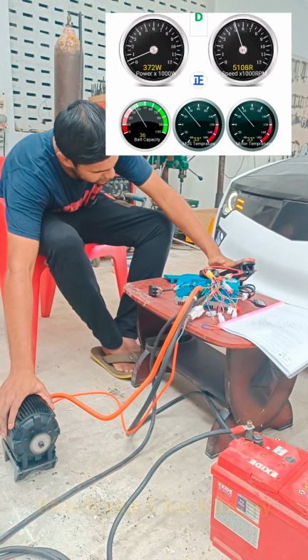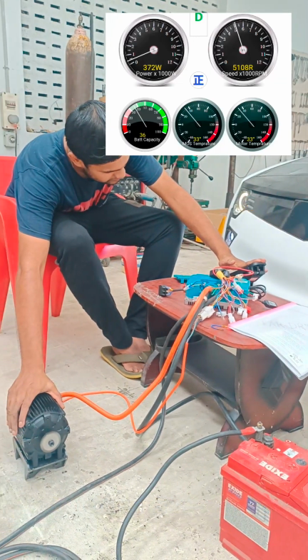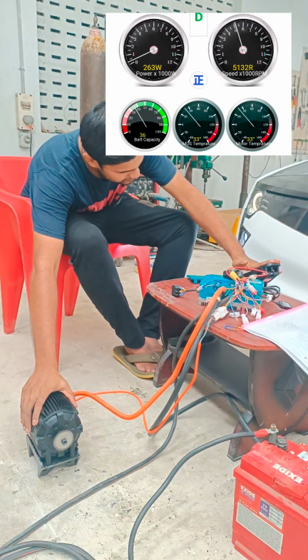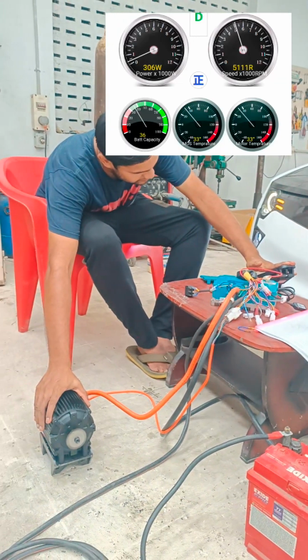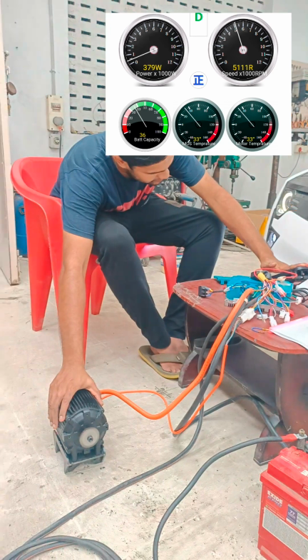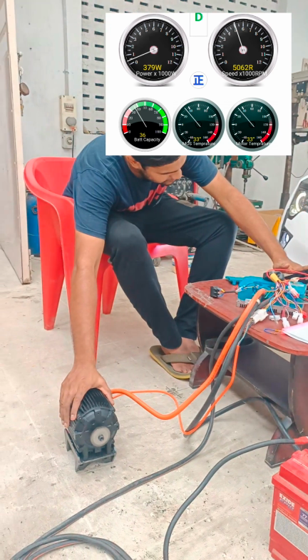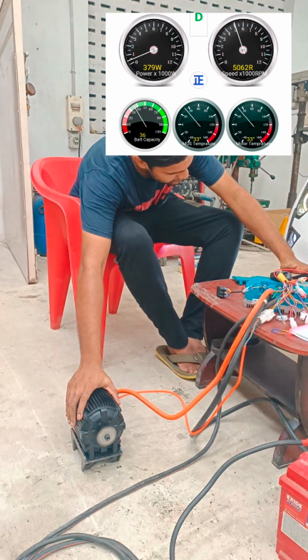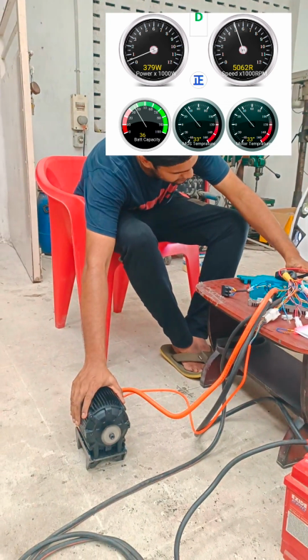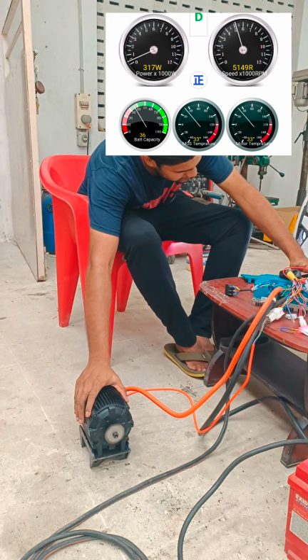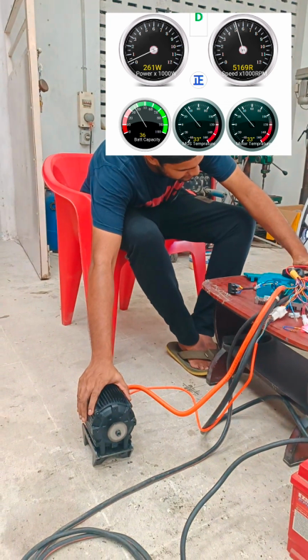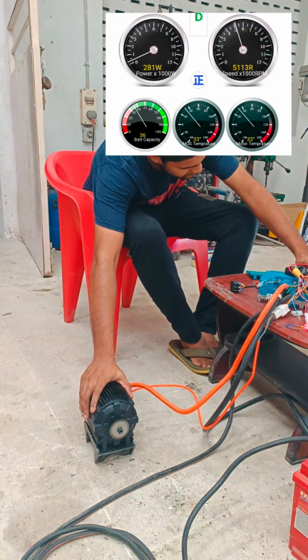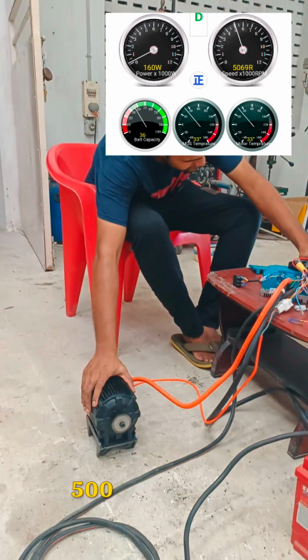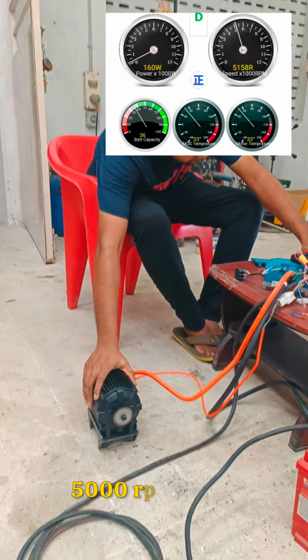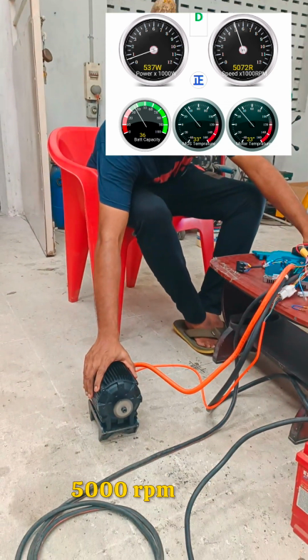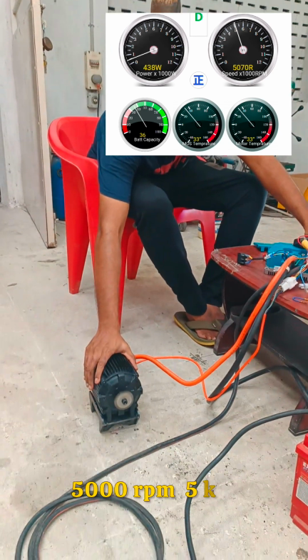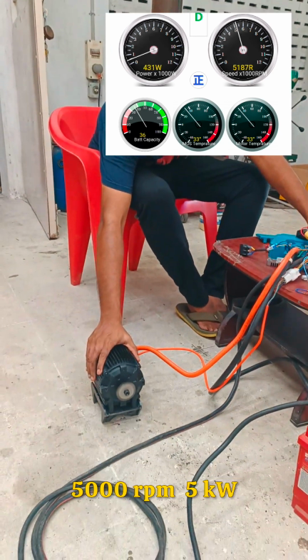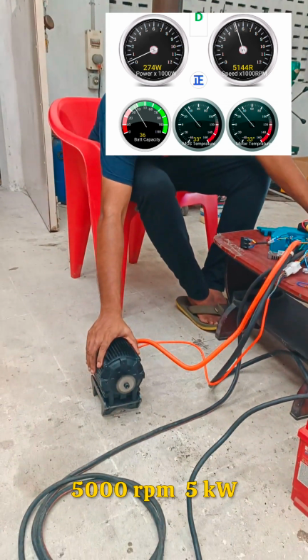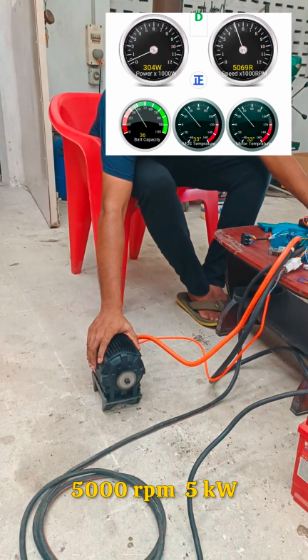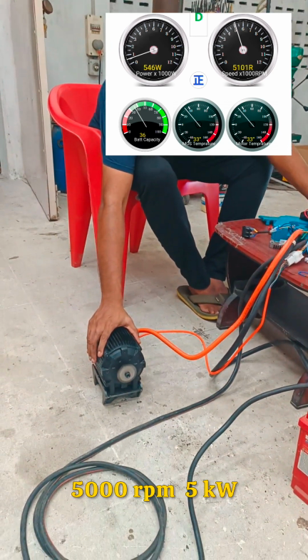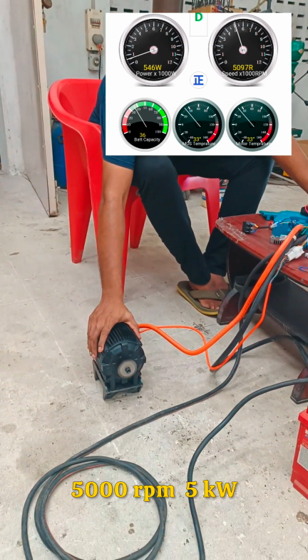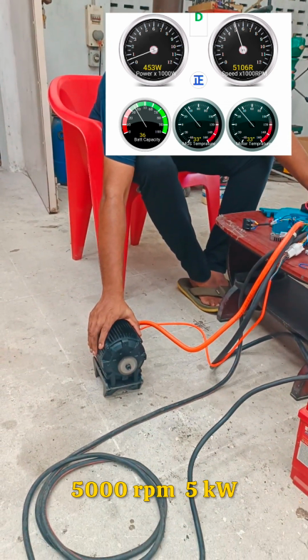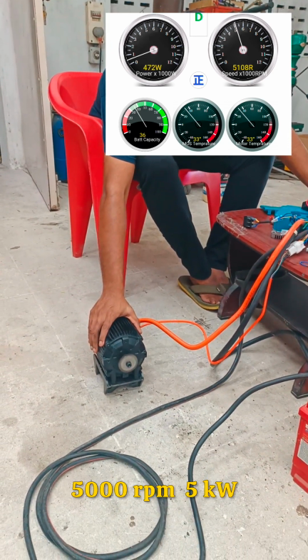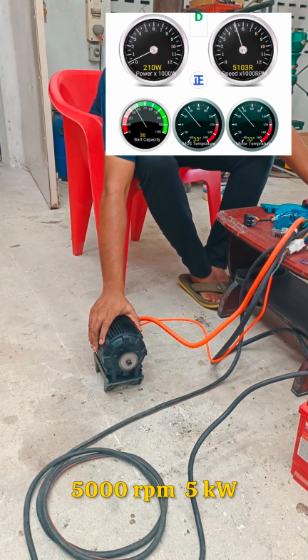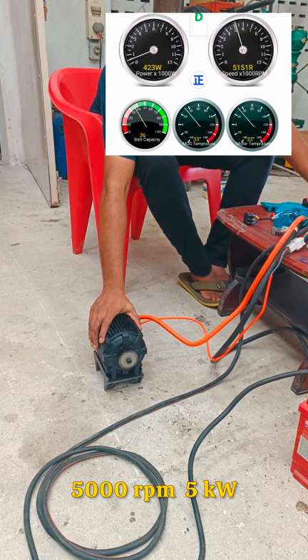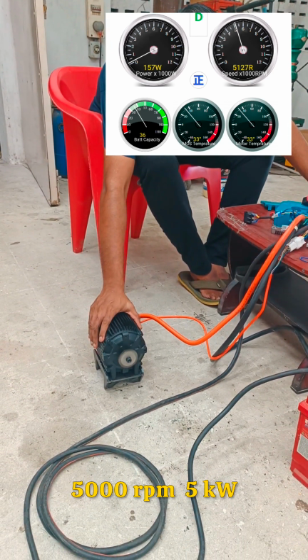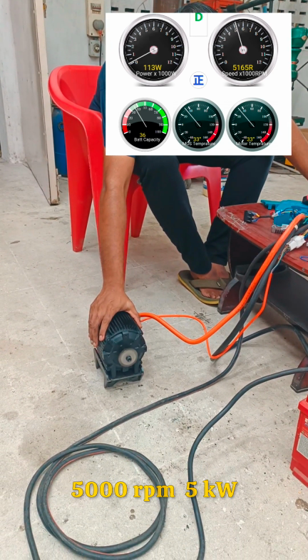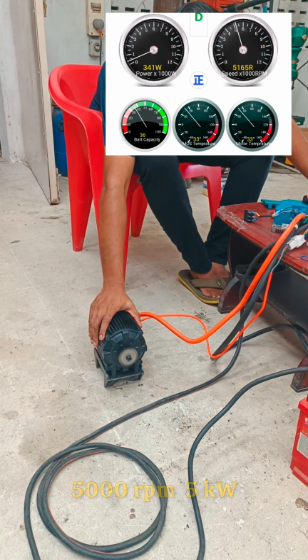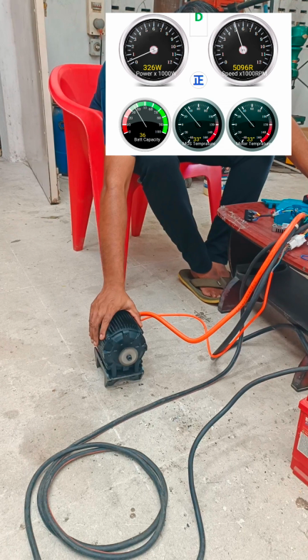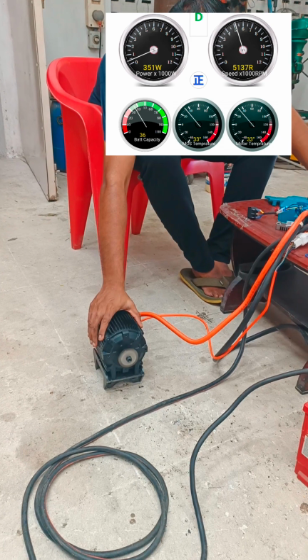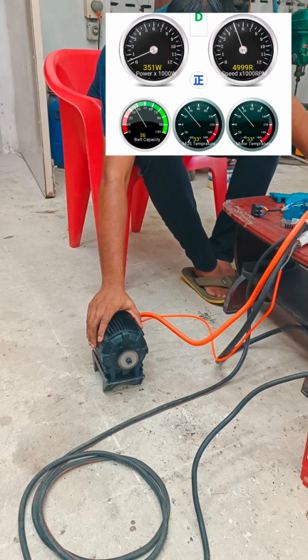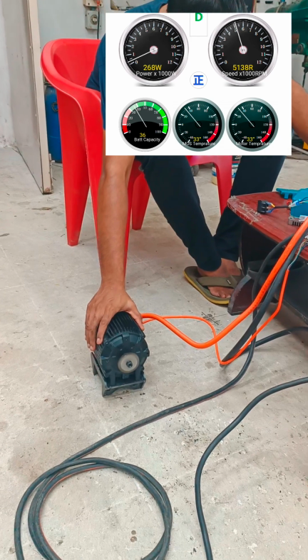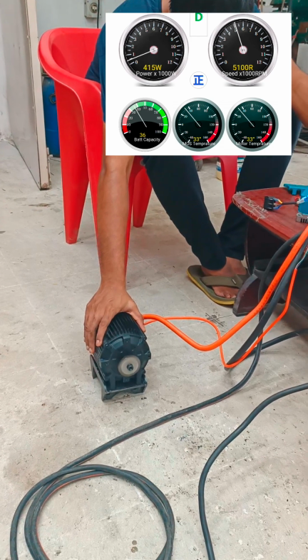I have procured a 72-volt Kunray 5-kilowatt BLDC motor and a matching far driver controller and wired them up on the bench.